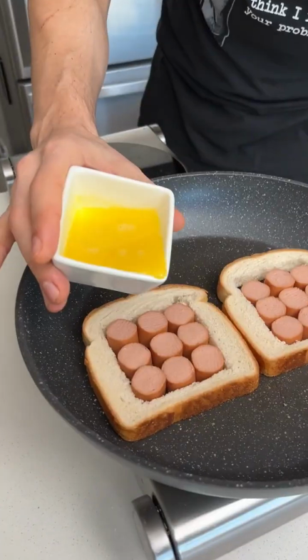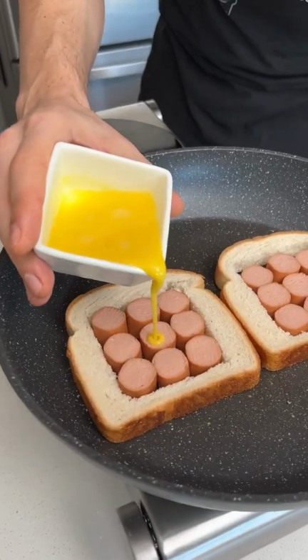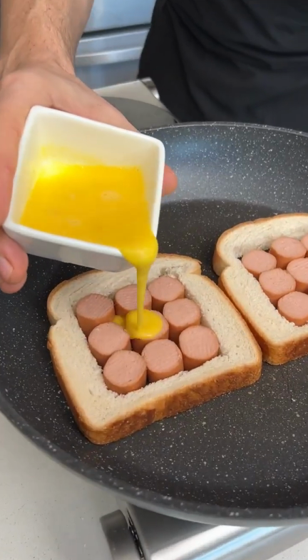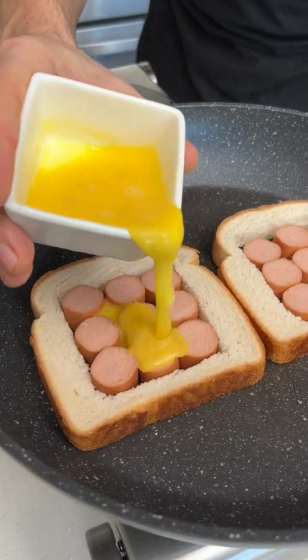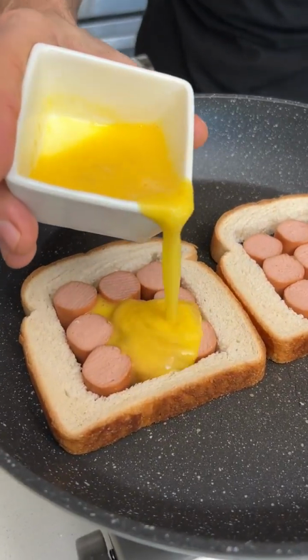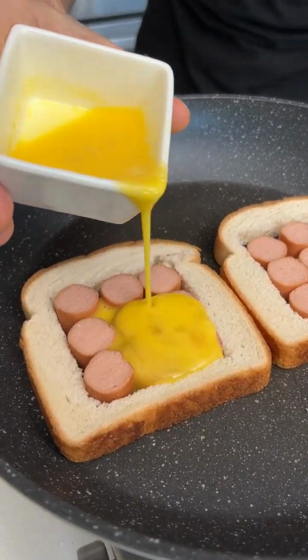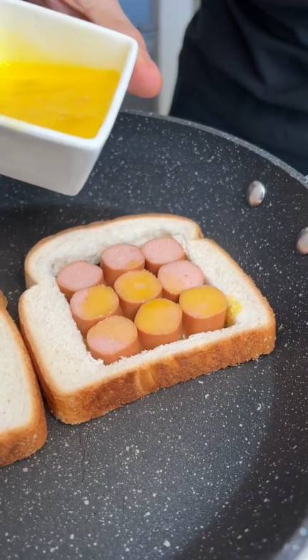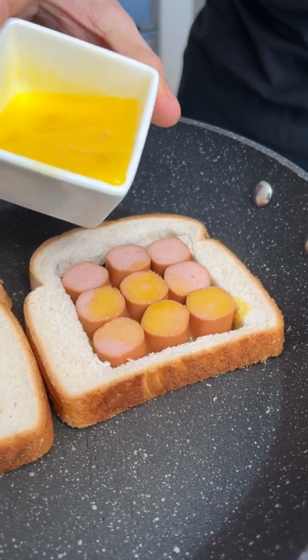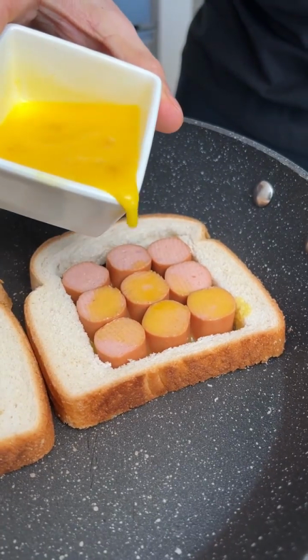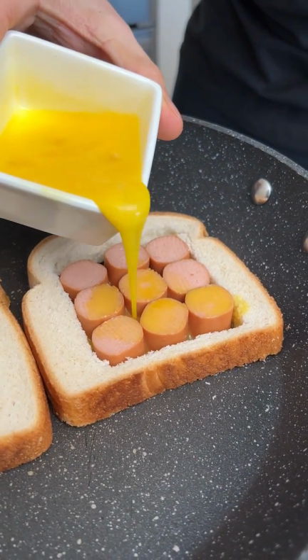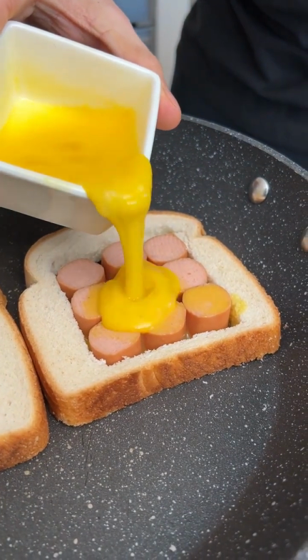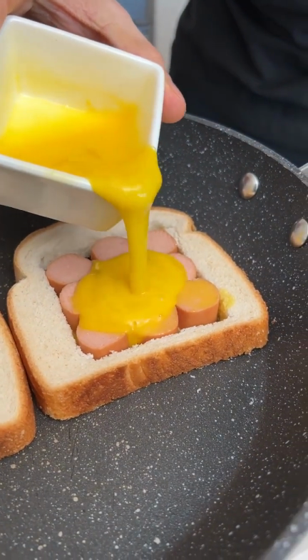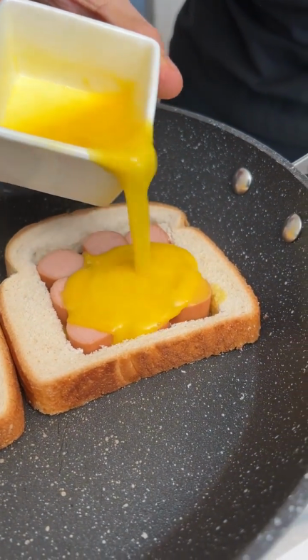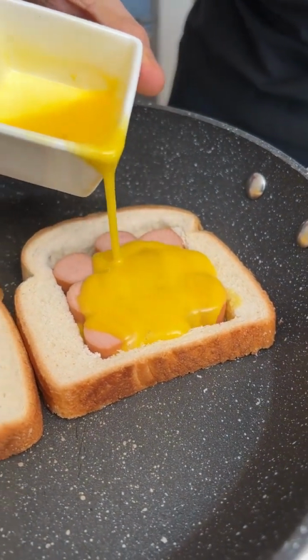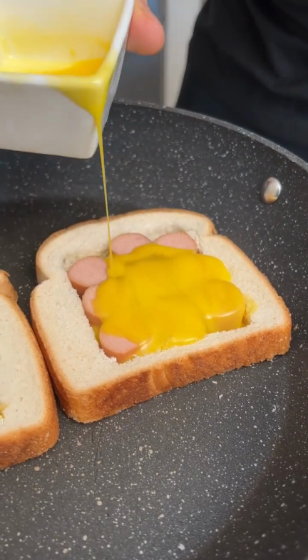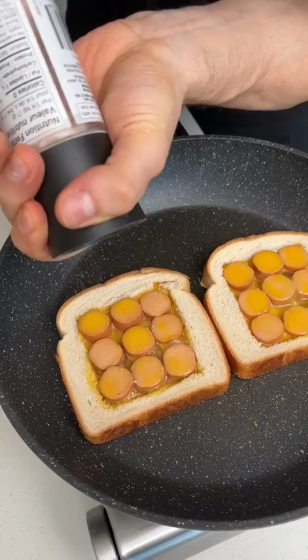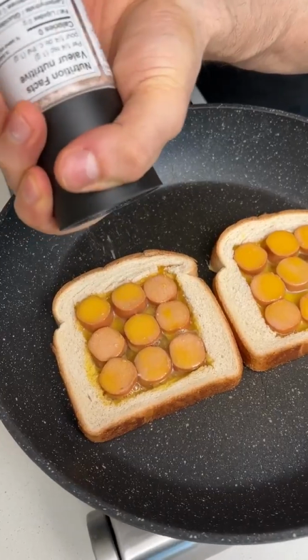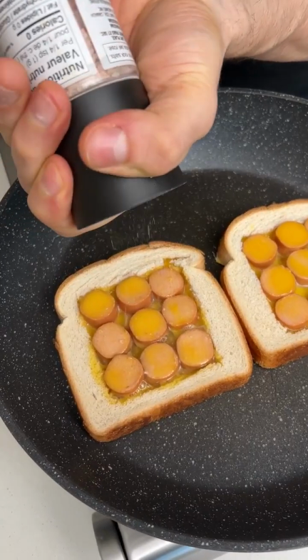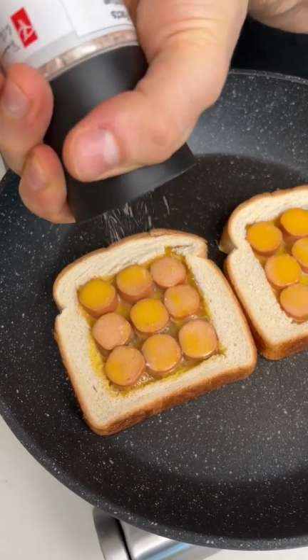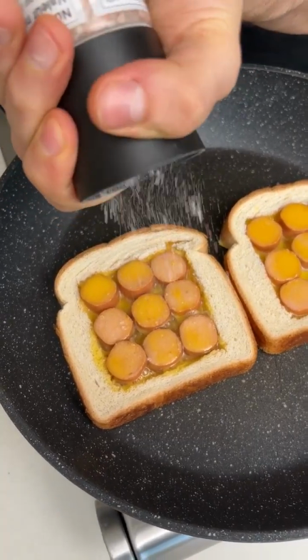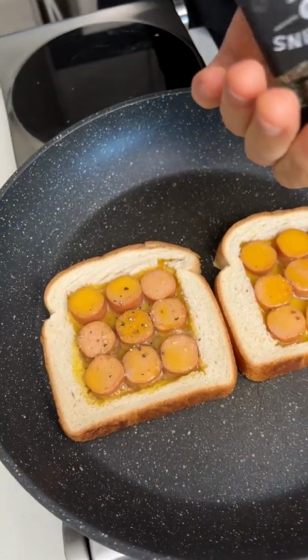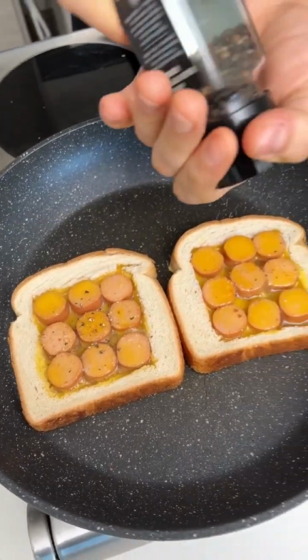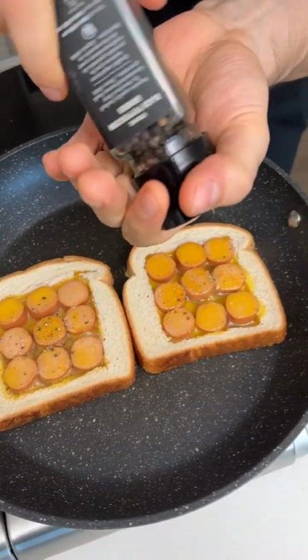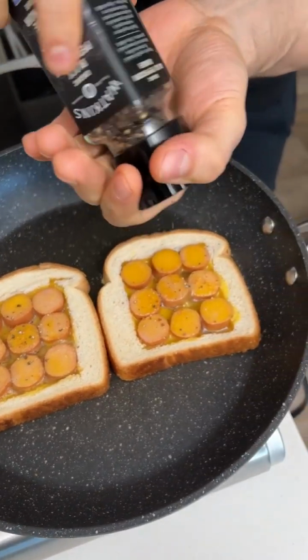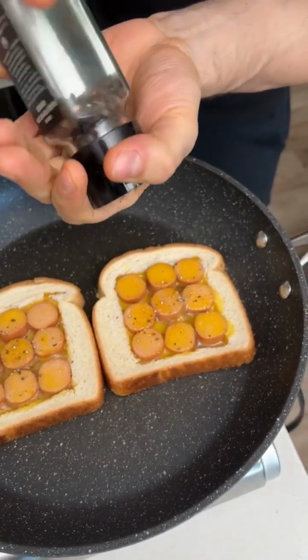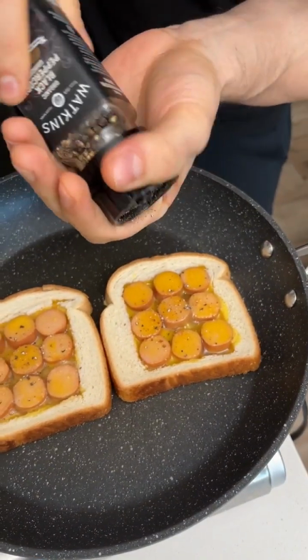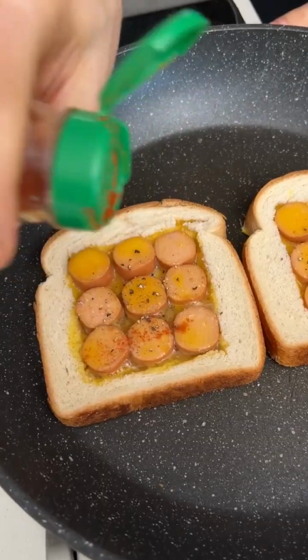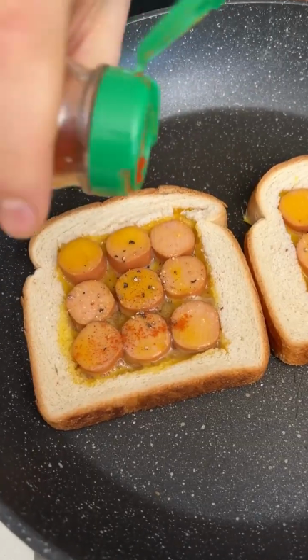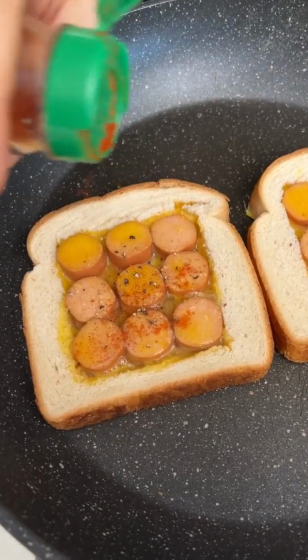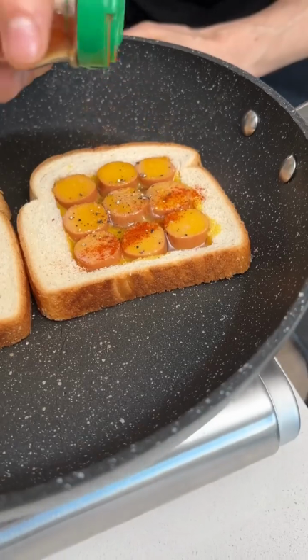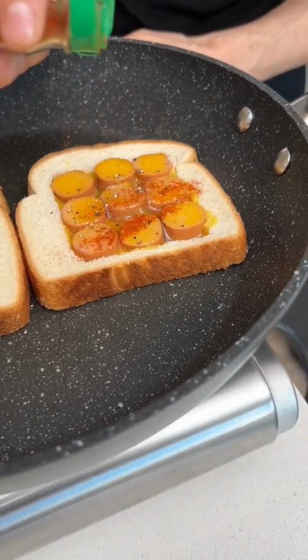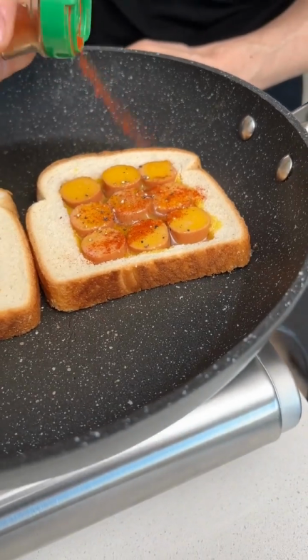OK, now we want to pour a little bit of egg in. And we want to do an egg in over here. I want to add a little bit of salt, a little bit of pepper, and last but not least, a little bit of paprika.